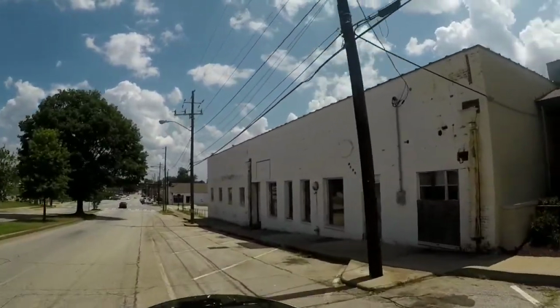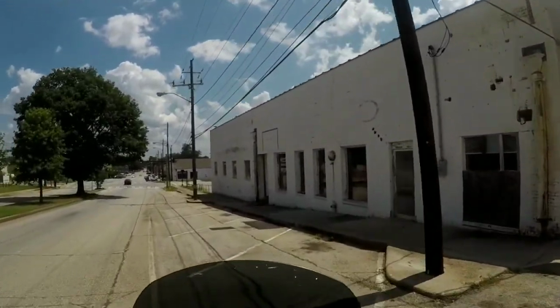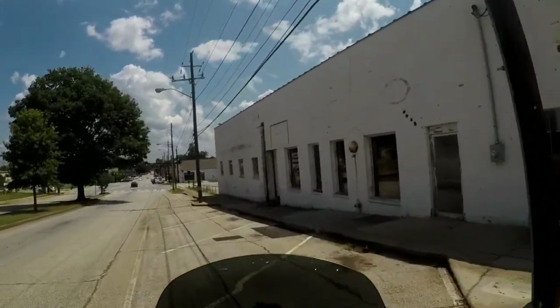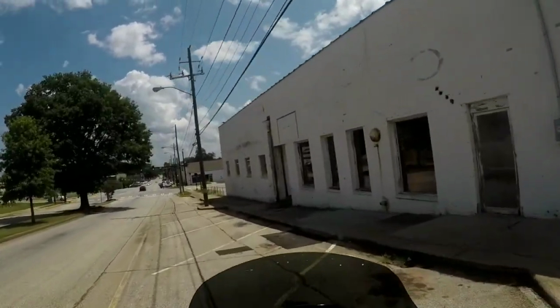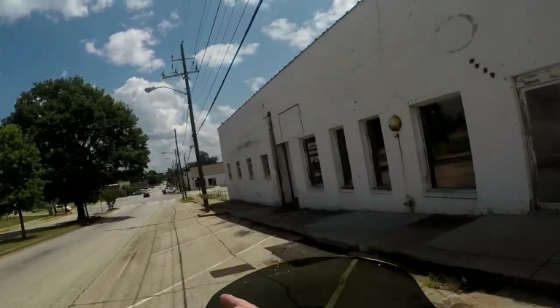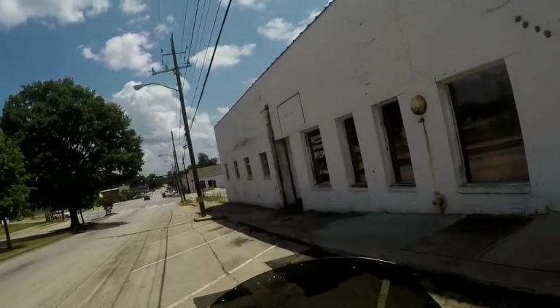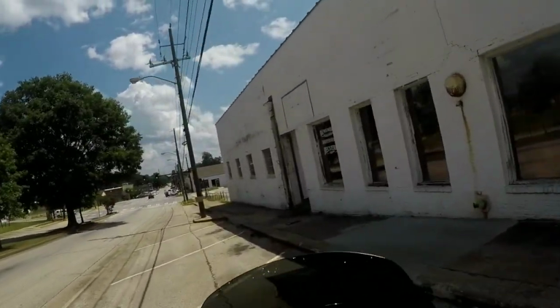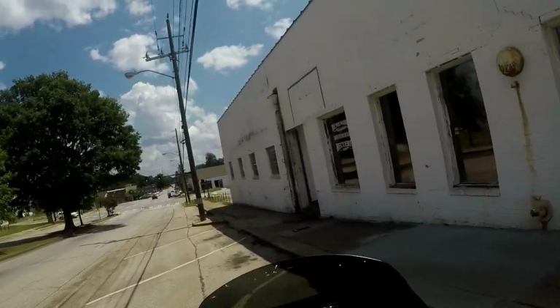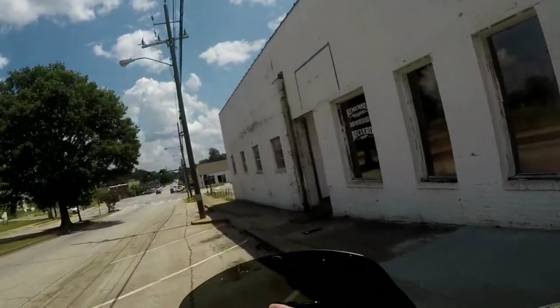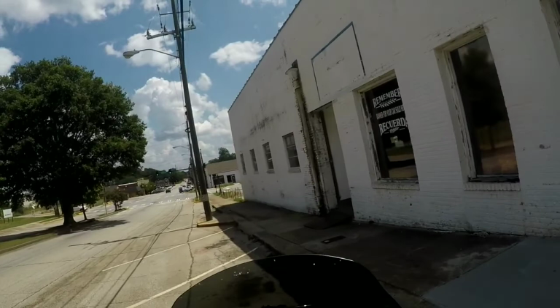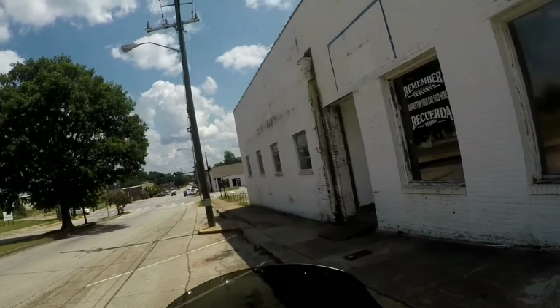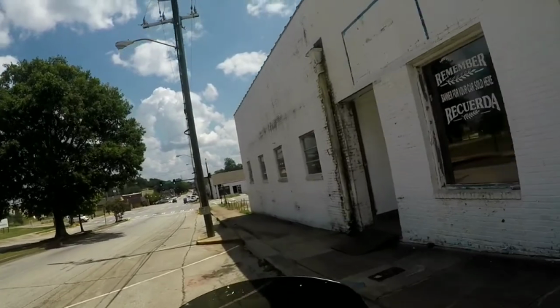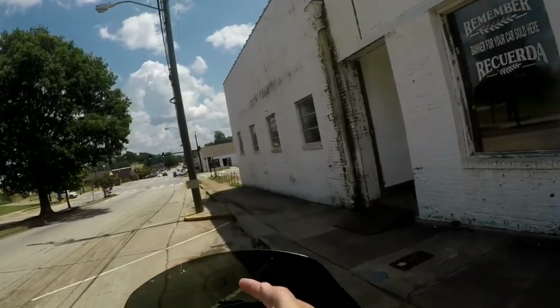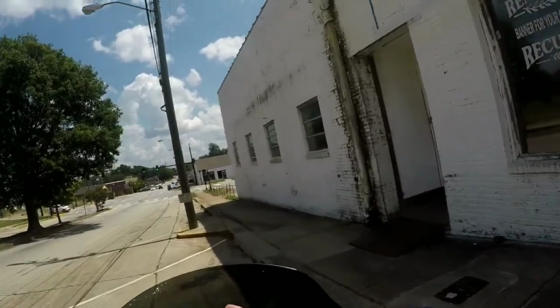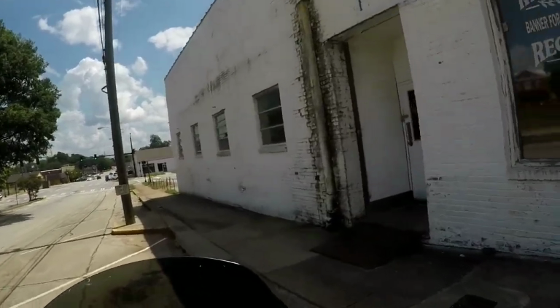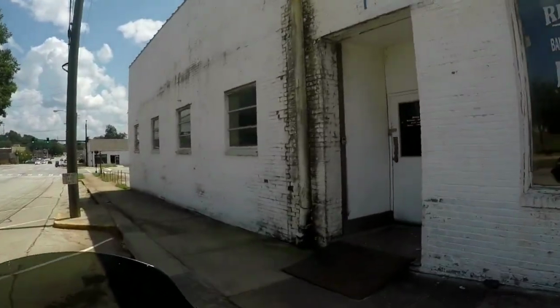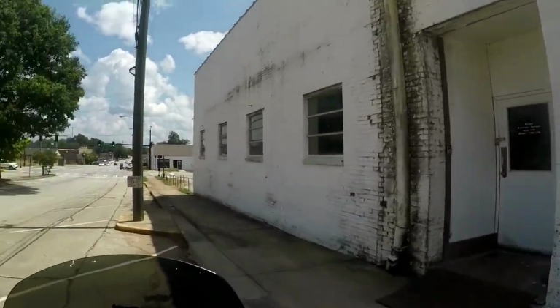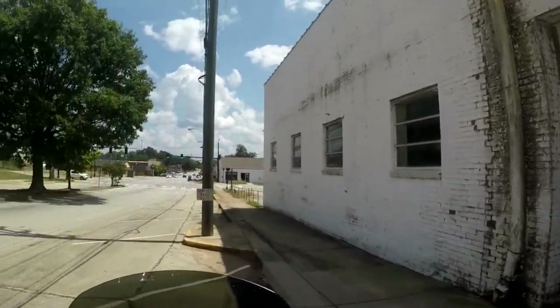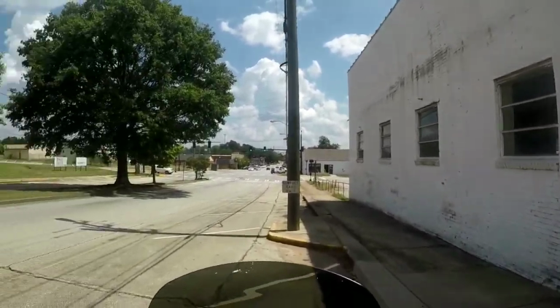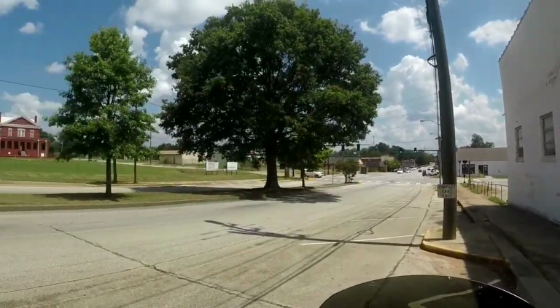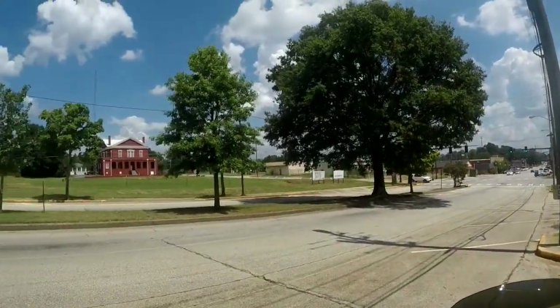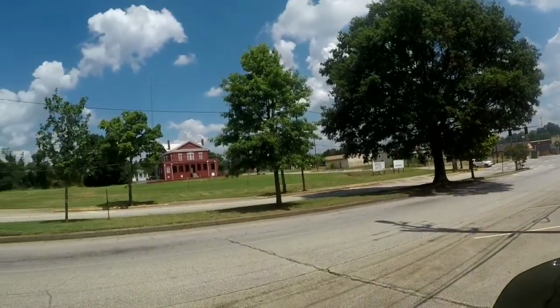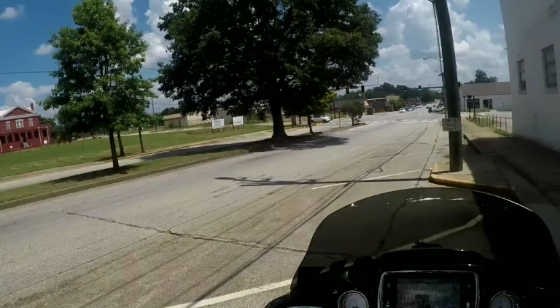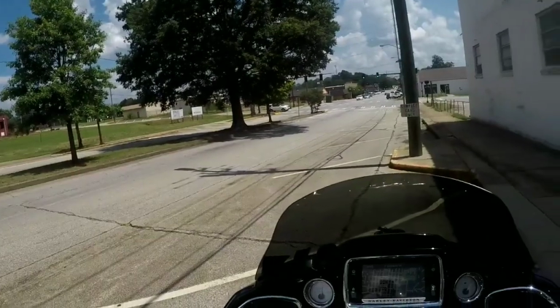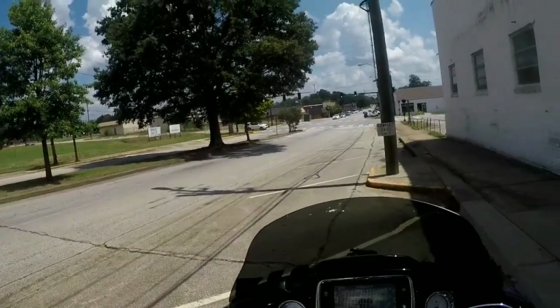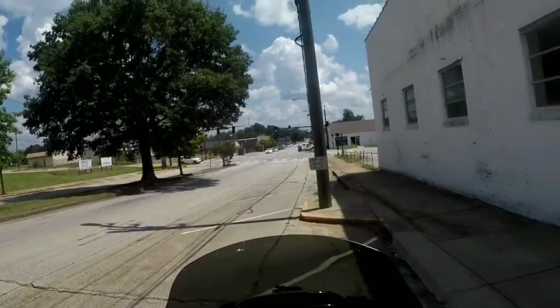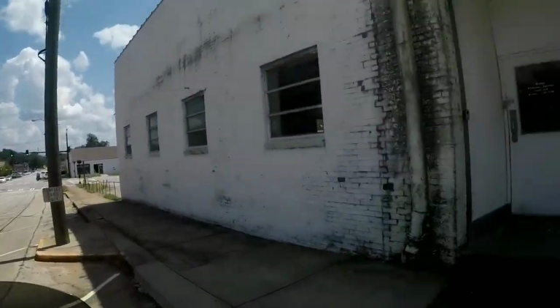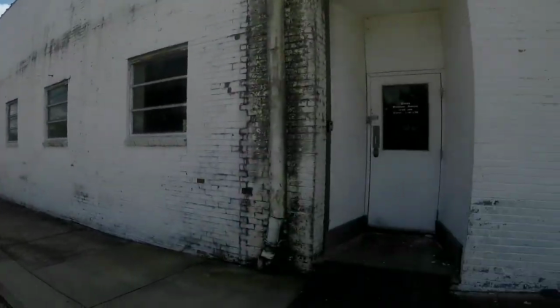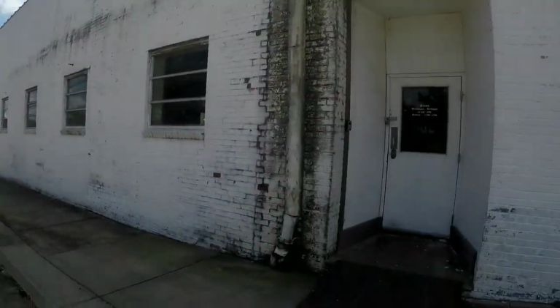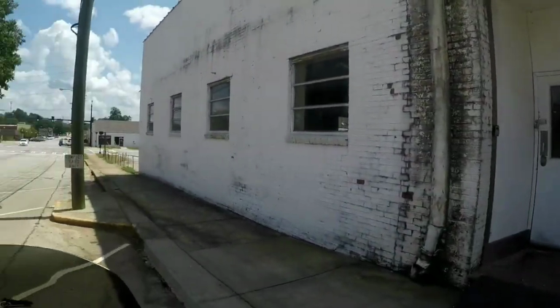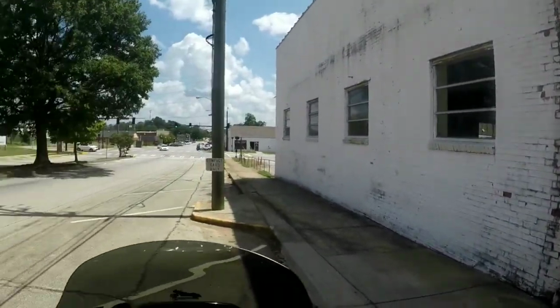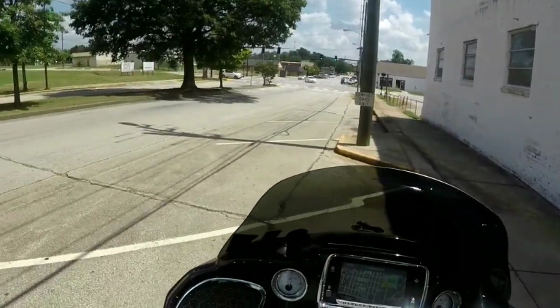This building right here is the food bank where we see Rick and everybody, including Father Gabriel, walking back up to this building. This is the food bank where Bob gets bit.